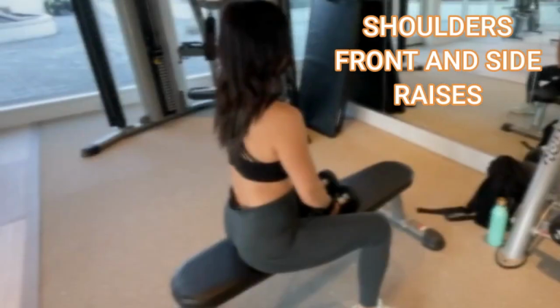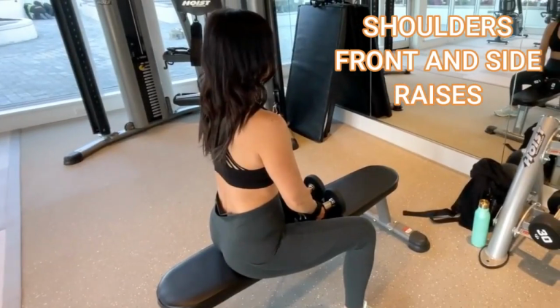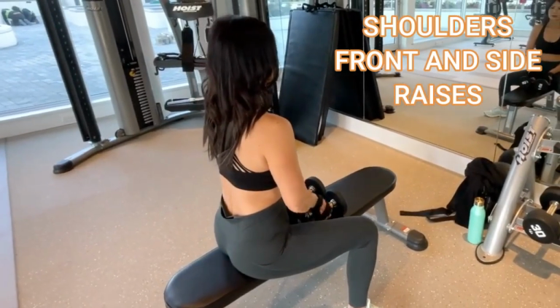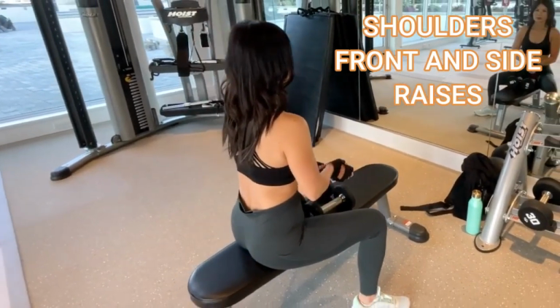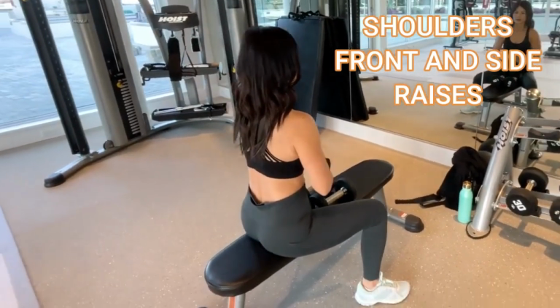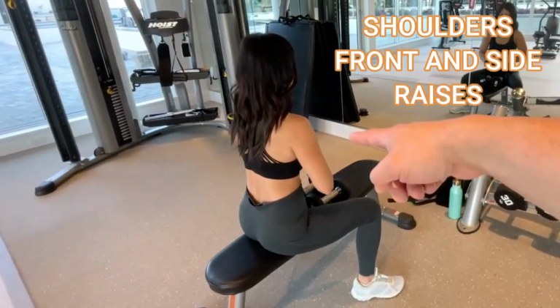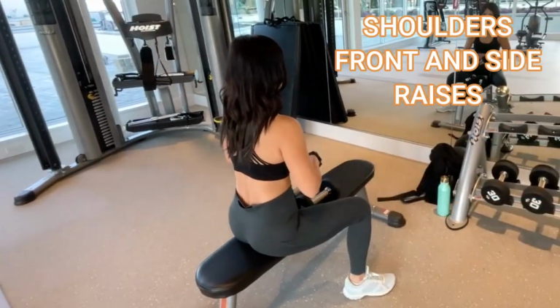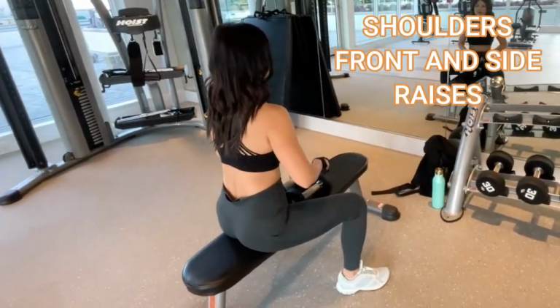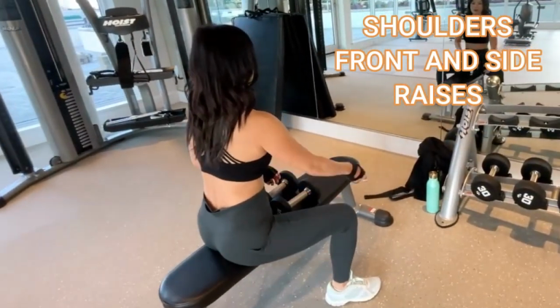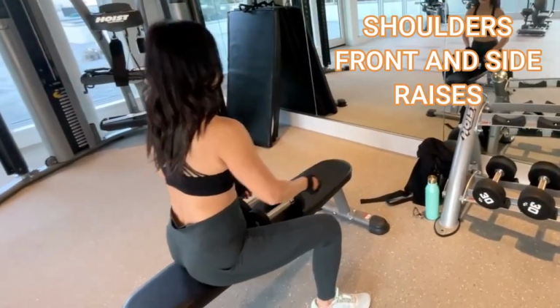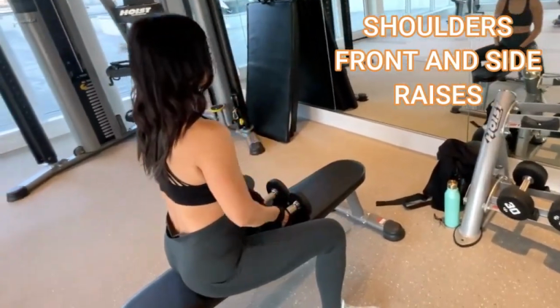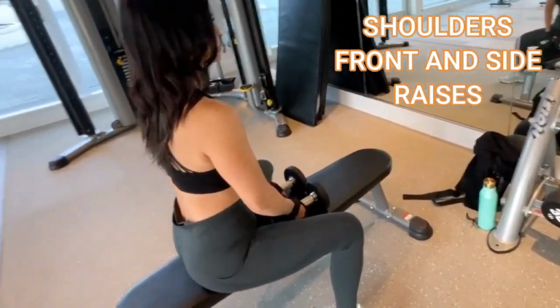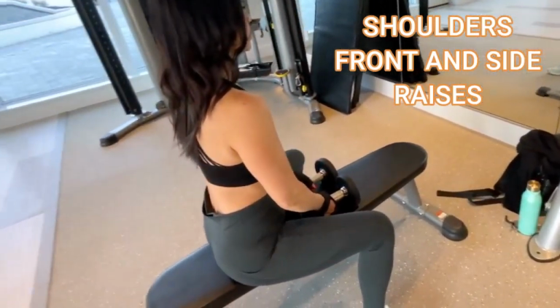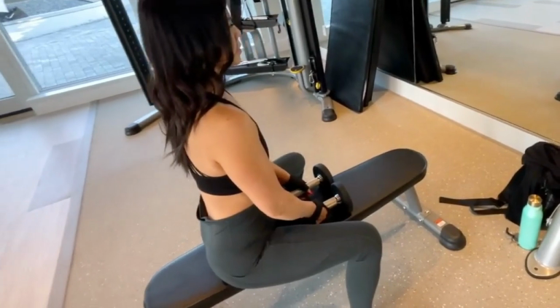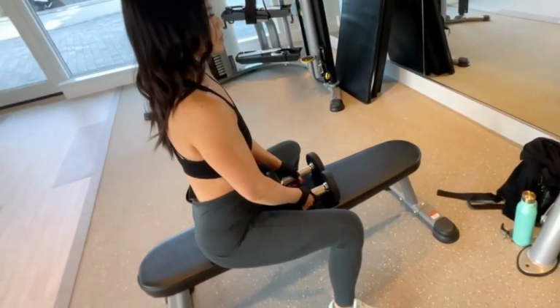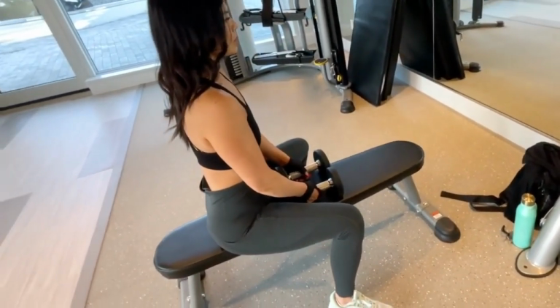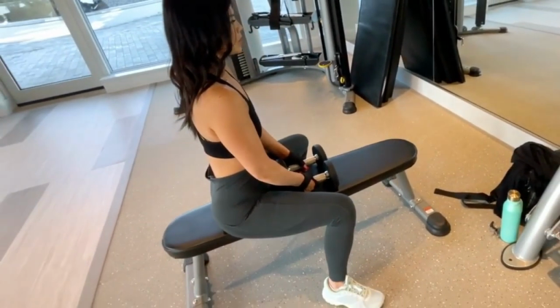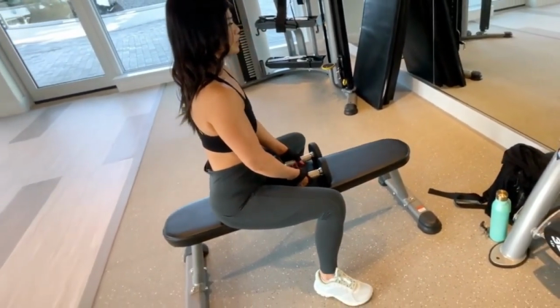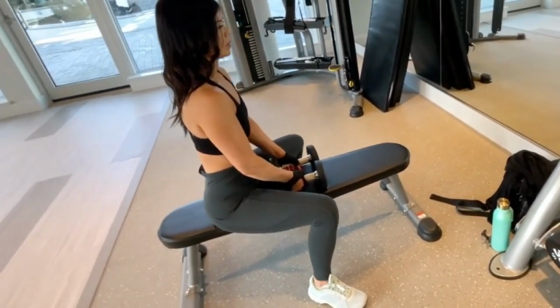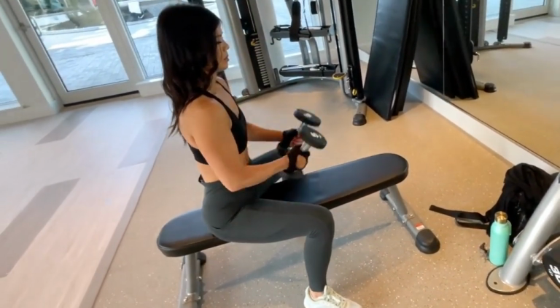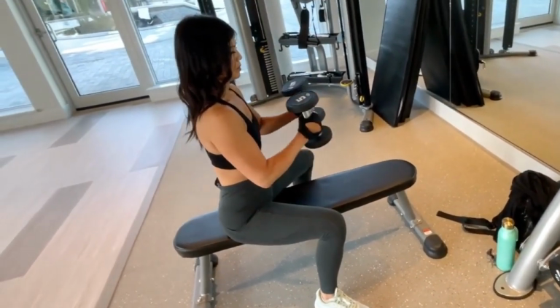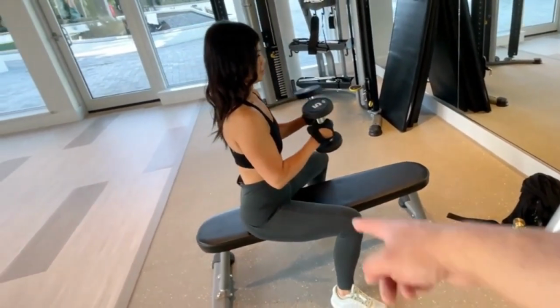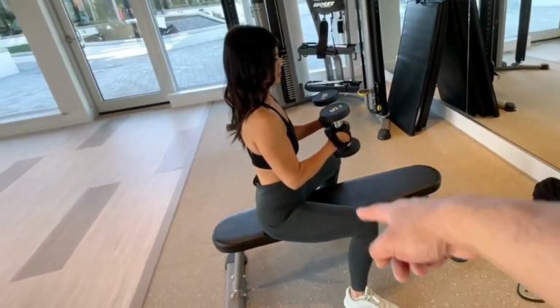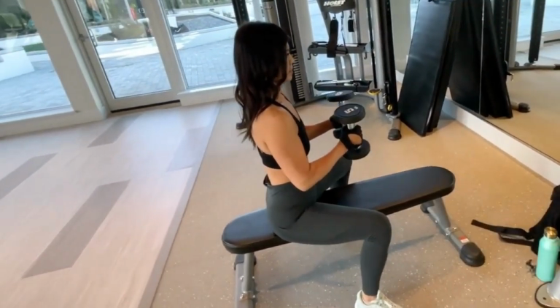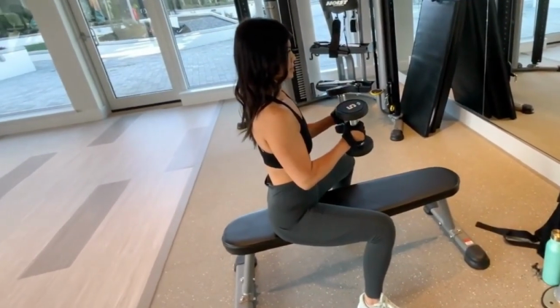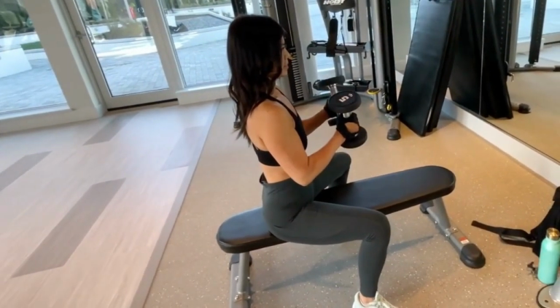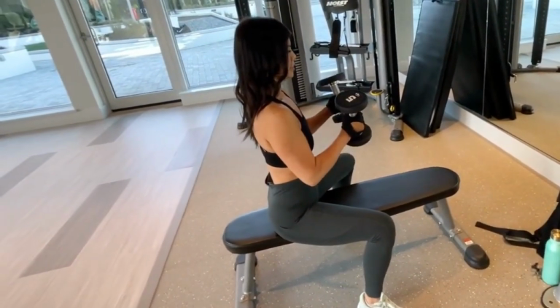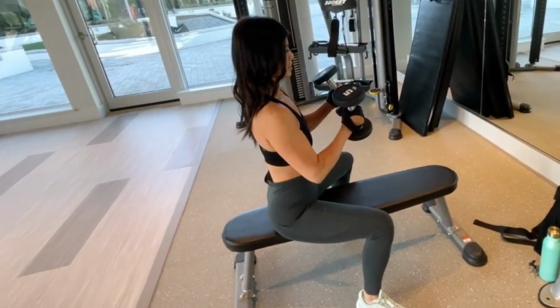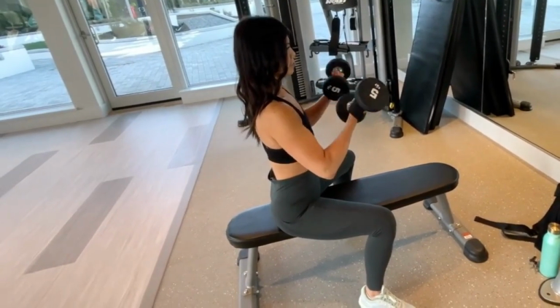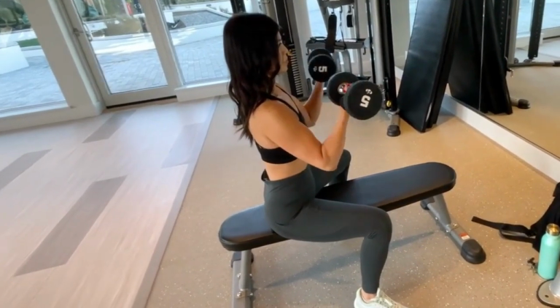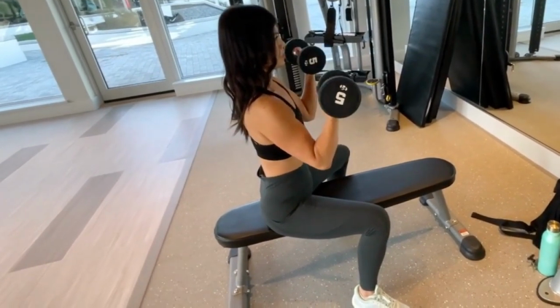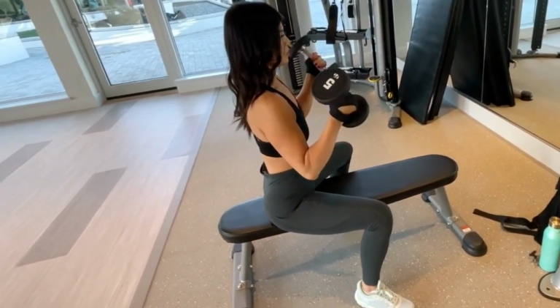We're going to work on the shoulders today for side and front. The way we're going to do that is seated position, grabbing five pounders to start. Helen's abs are going to be tight, back's going to be strong. Just put her hands by her side first.